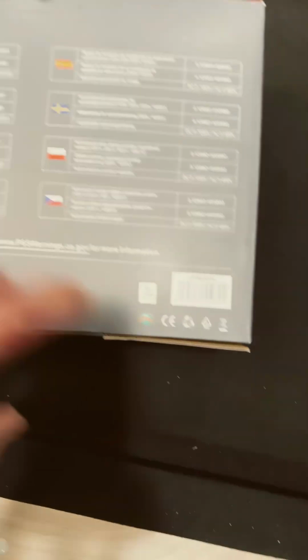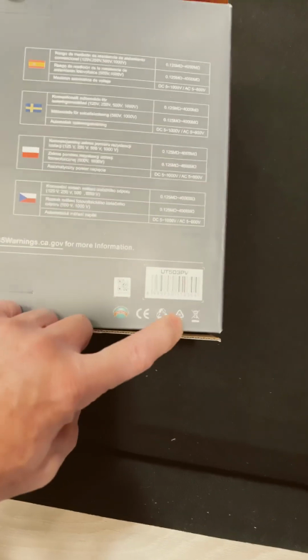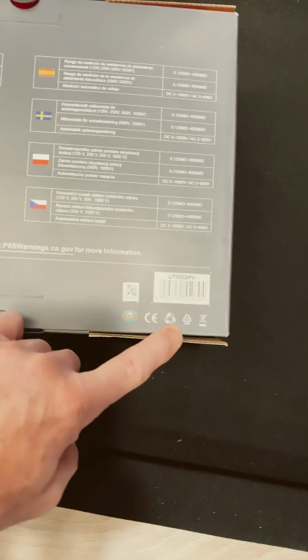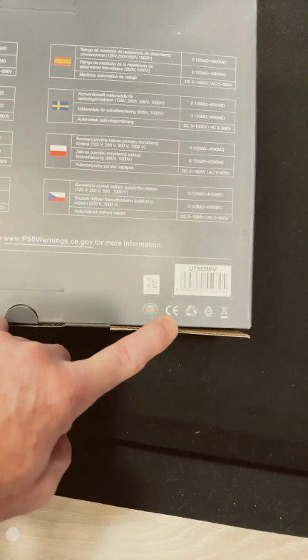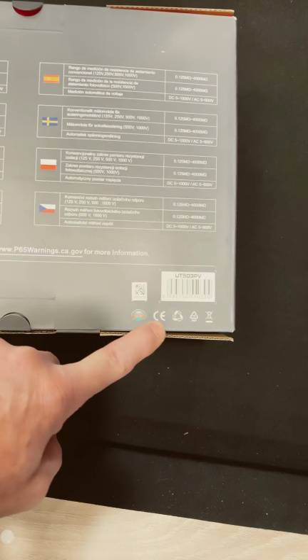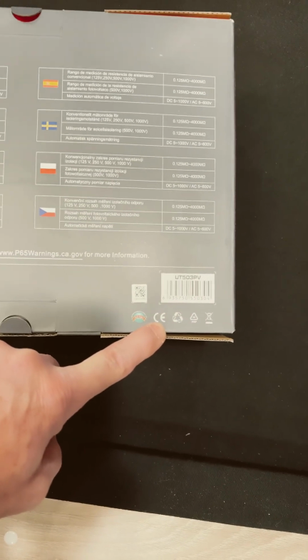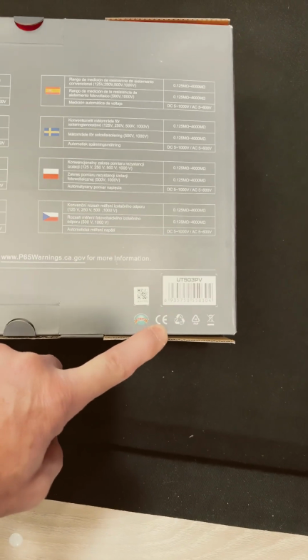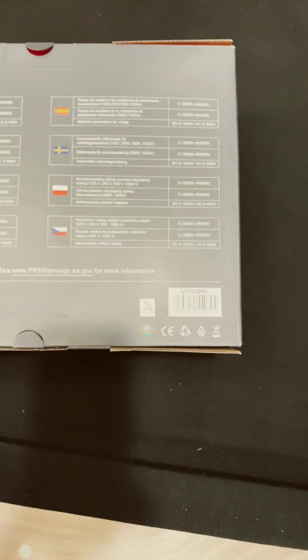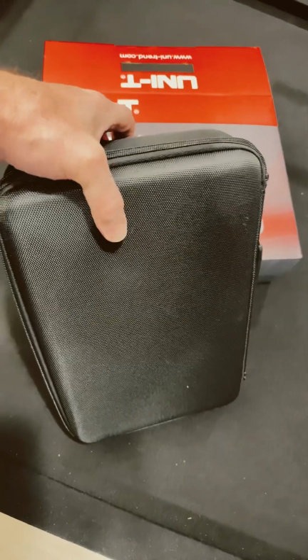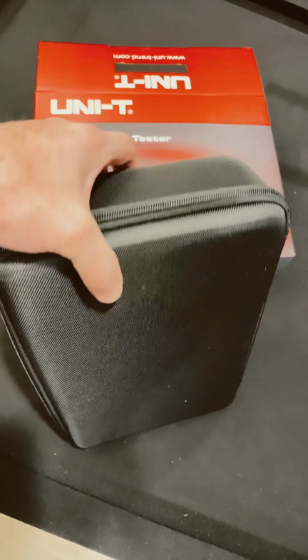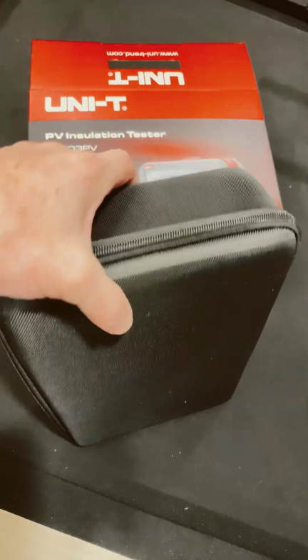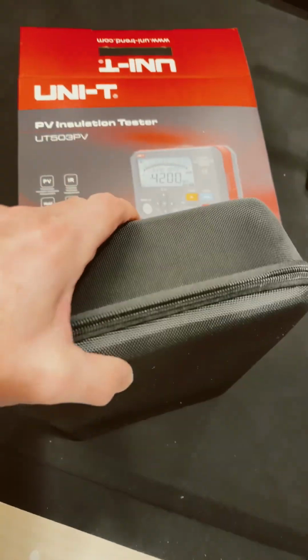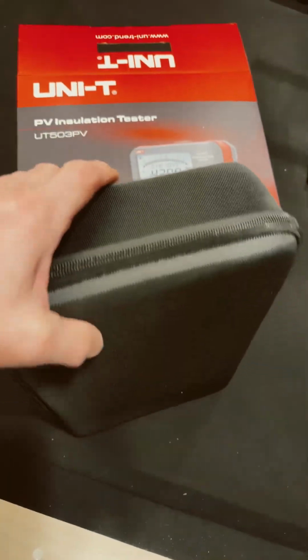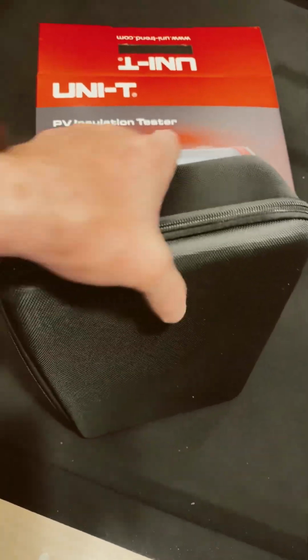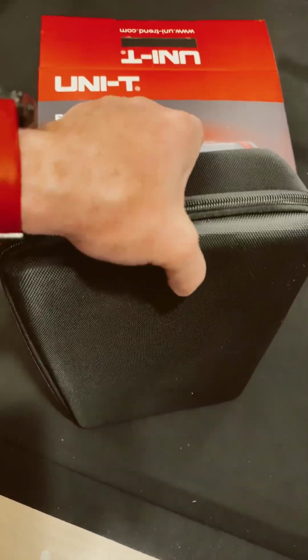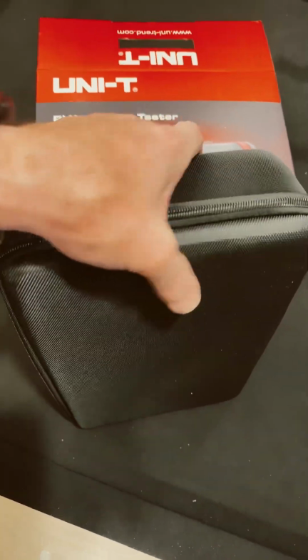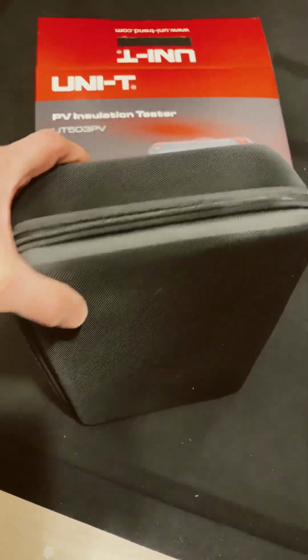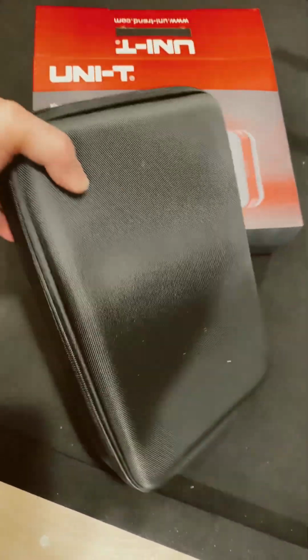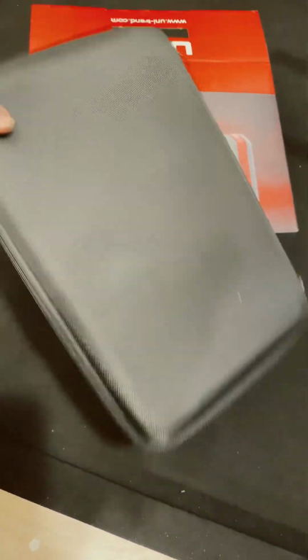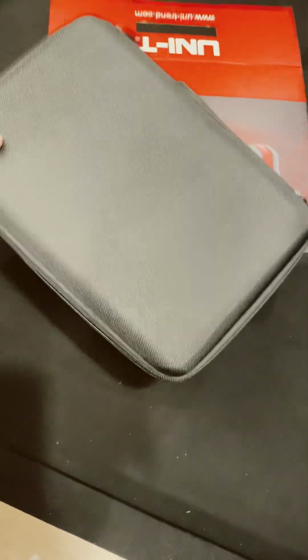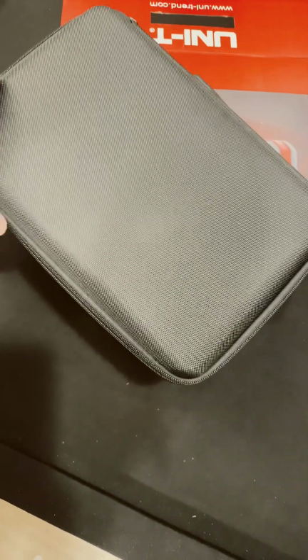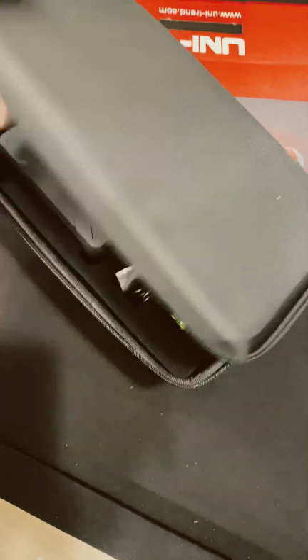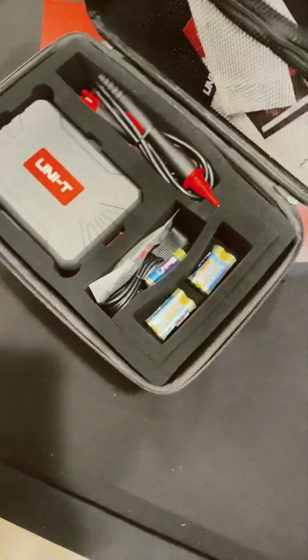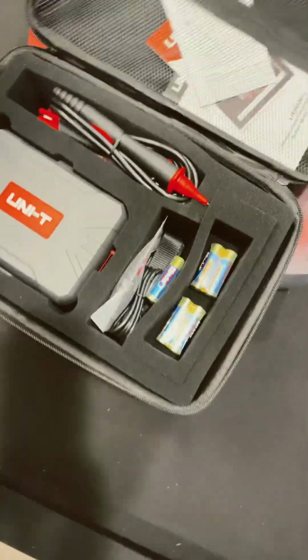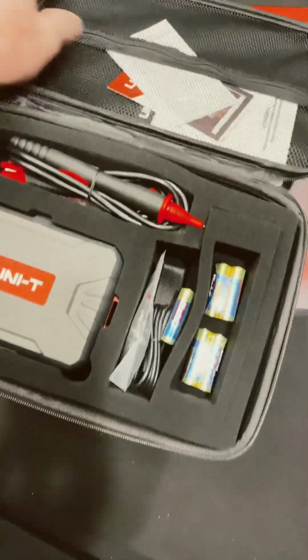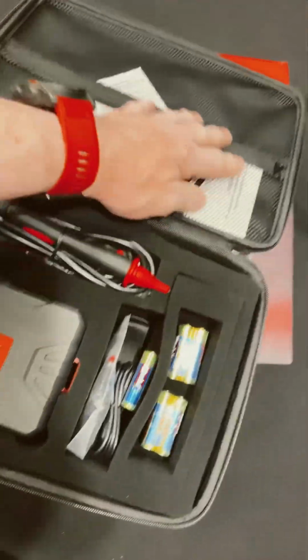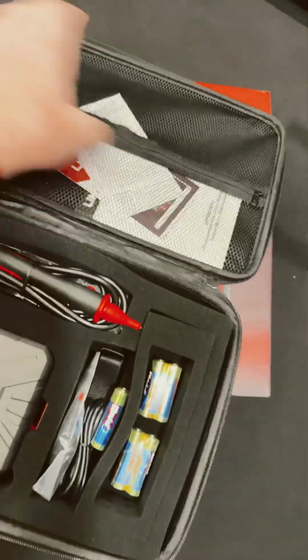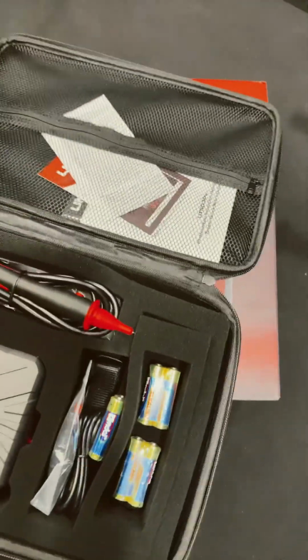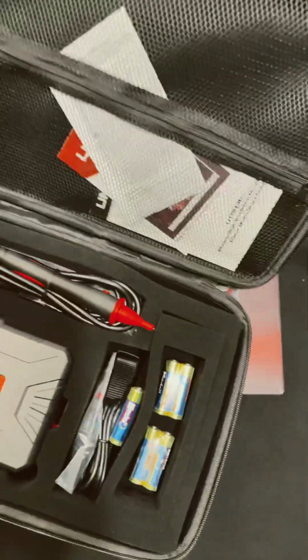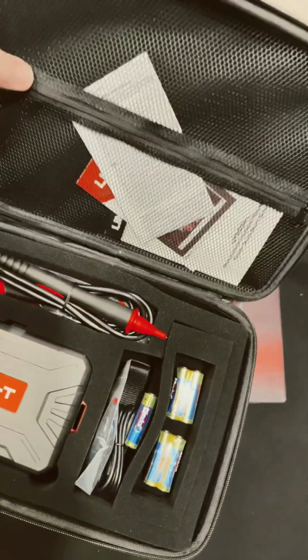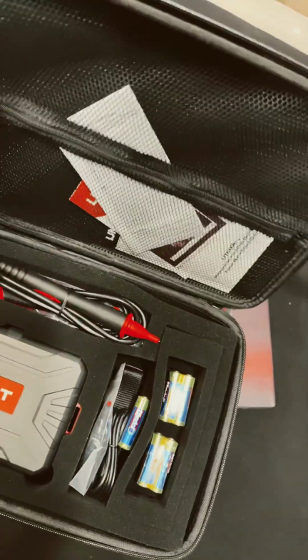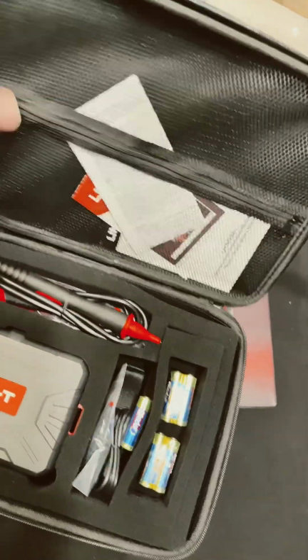It's CE registered. It comes in one of those hard-soft cases — very nice case from Unity. There's a zippered pocket, which I like so things don't fall out.